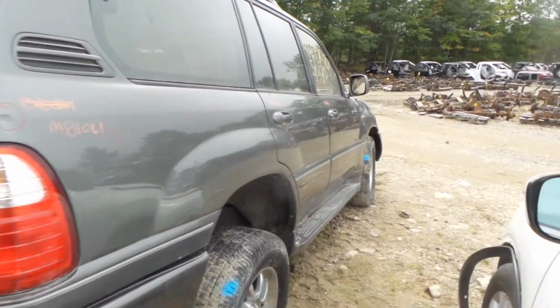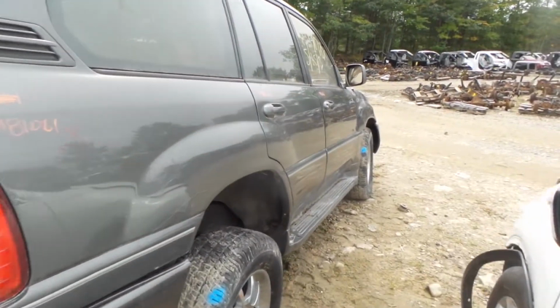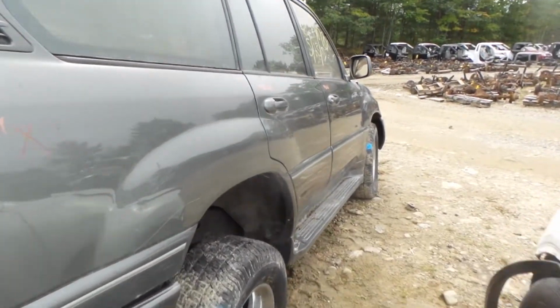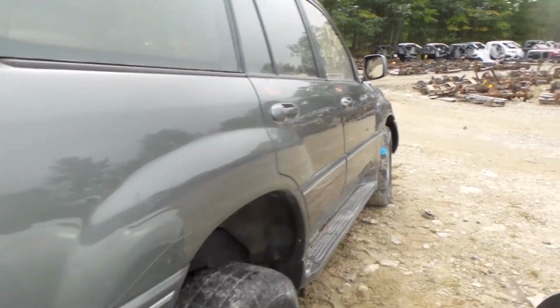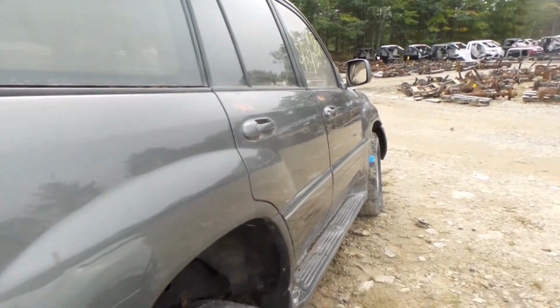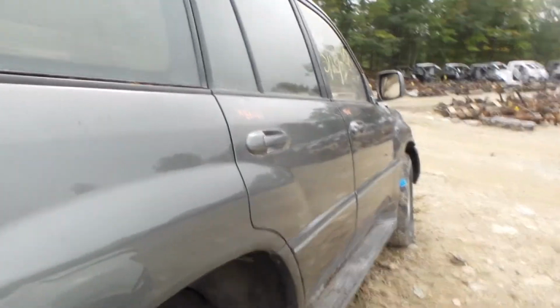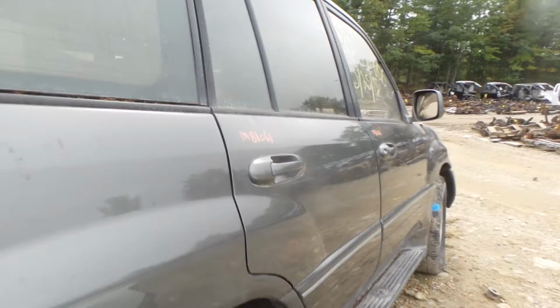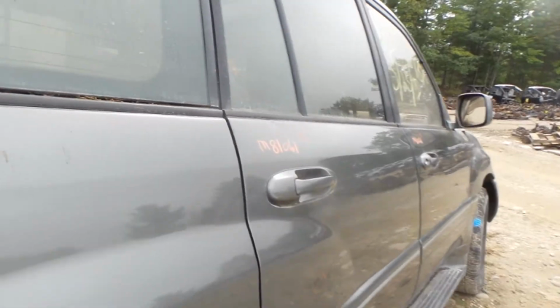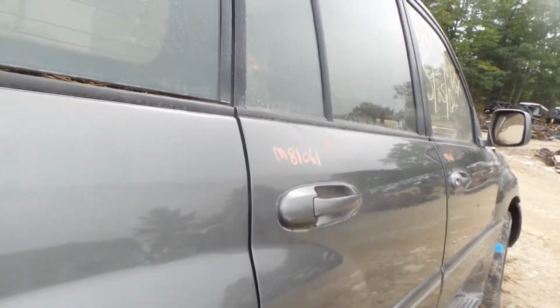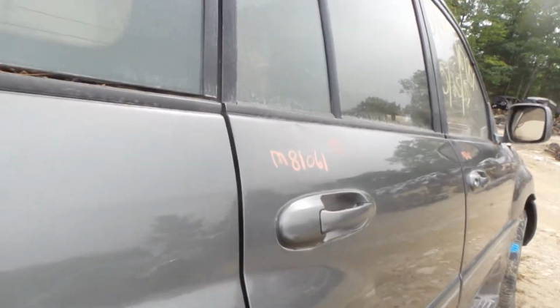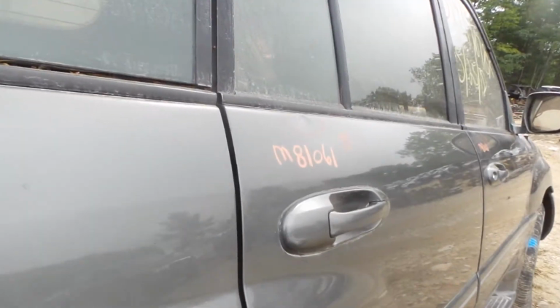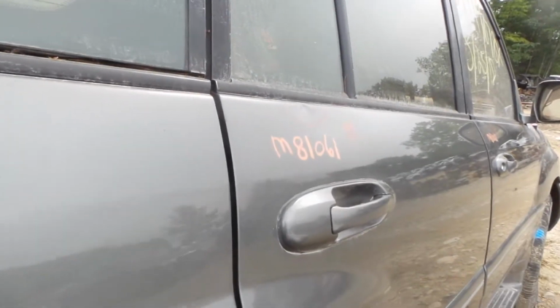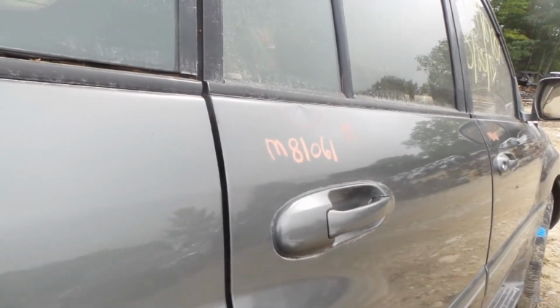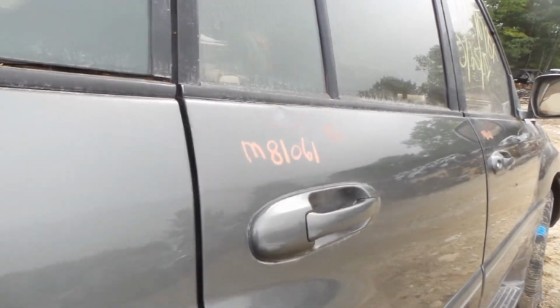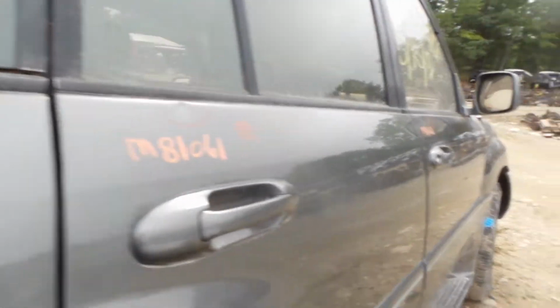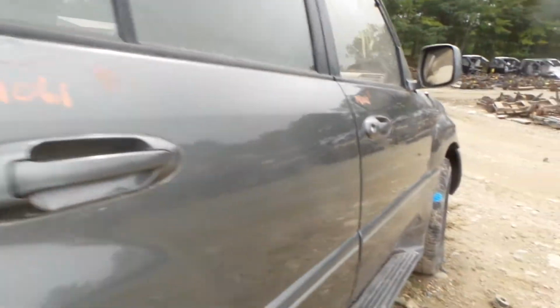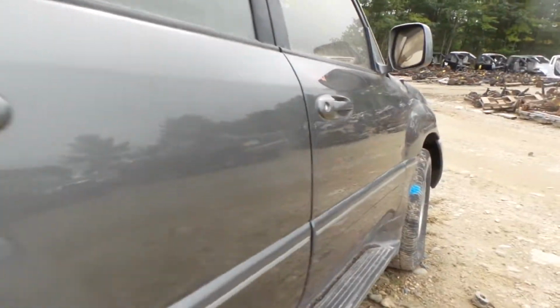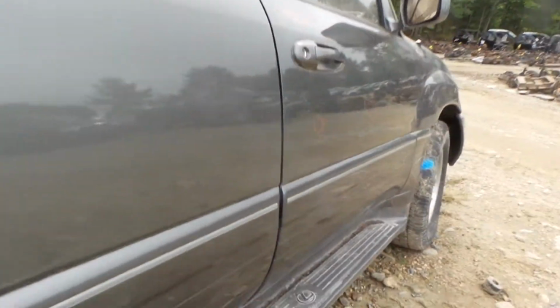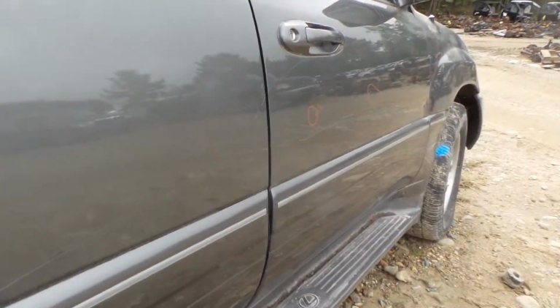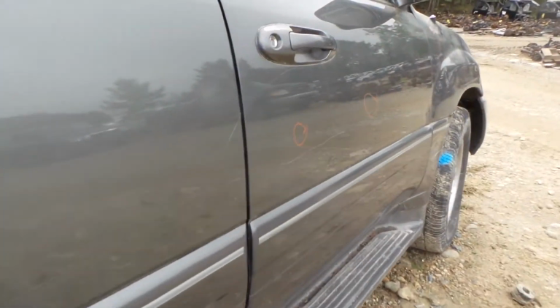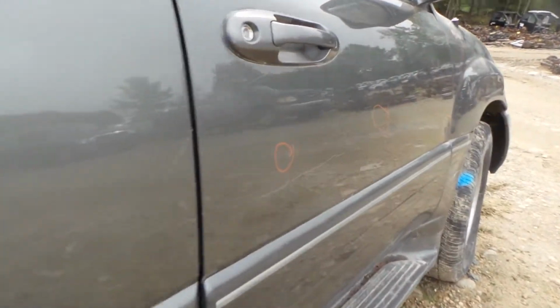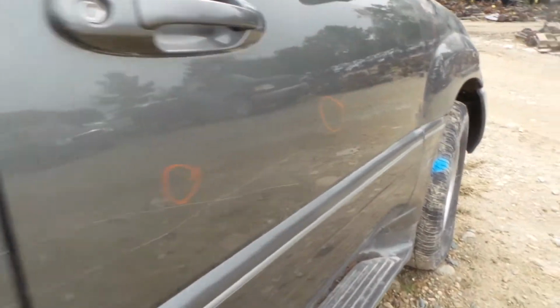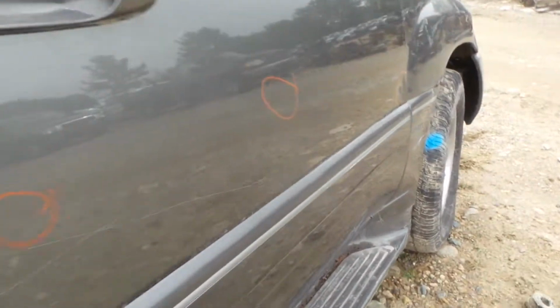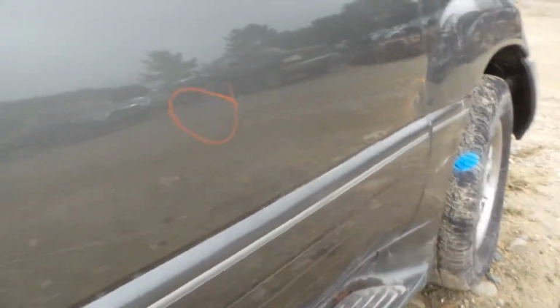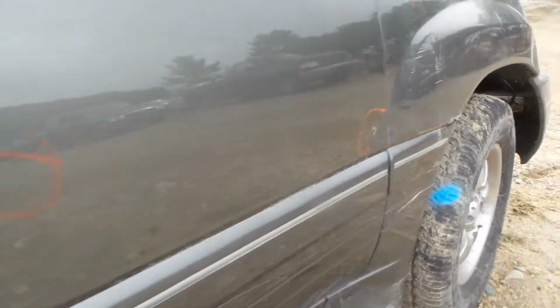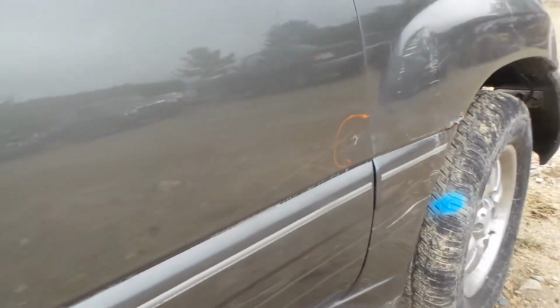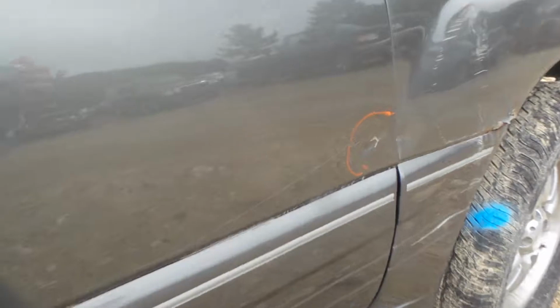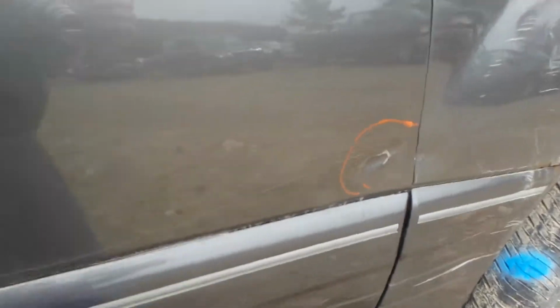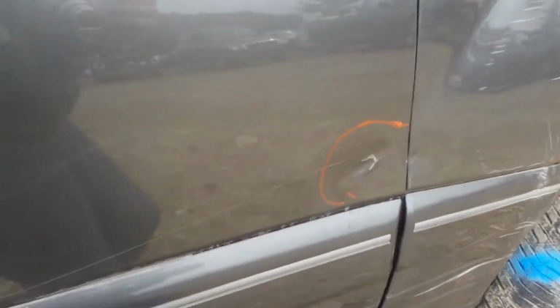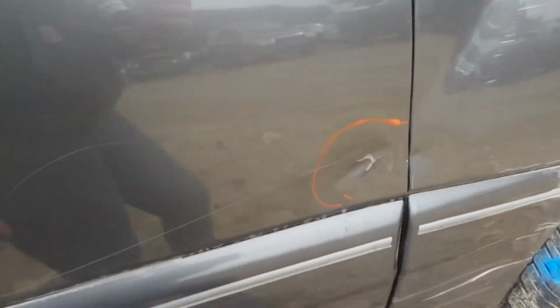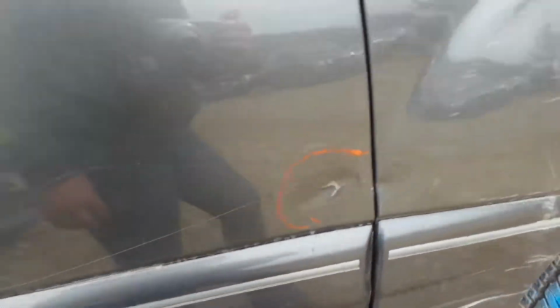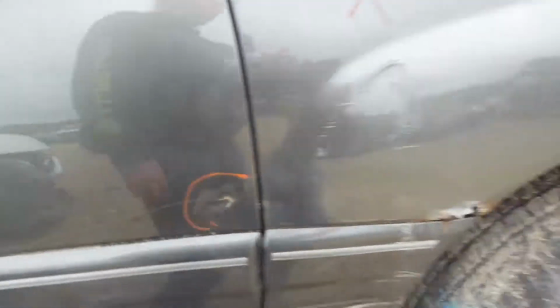The rear door does have a small dent. The front door has some damage as well; however, these doors are all still usable.